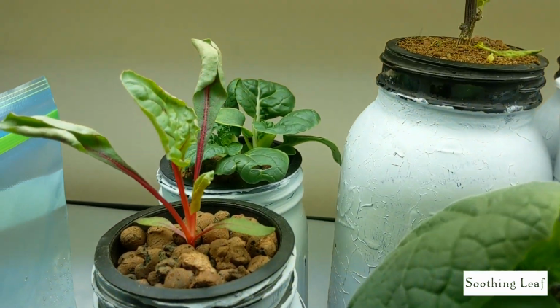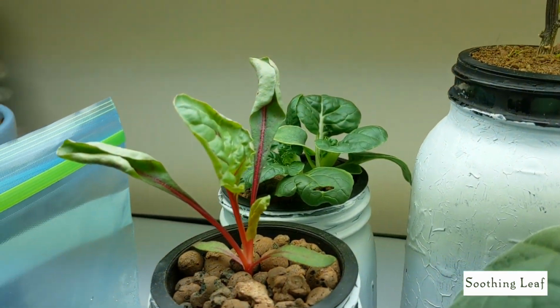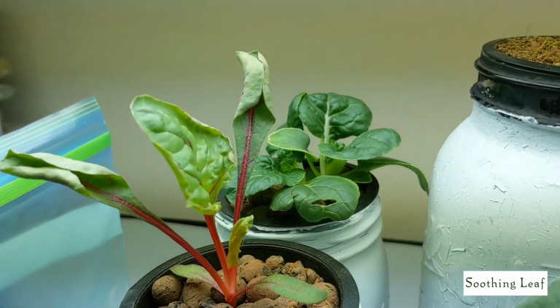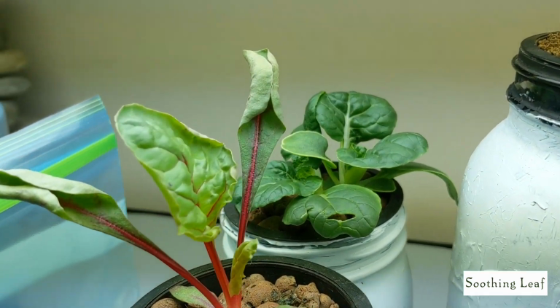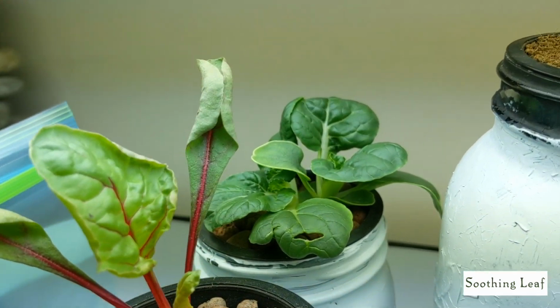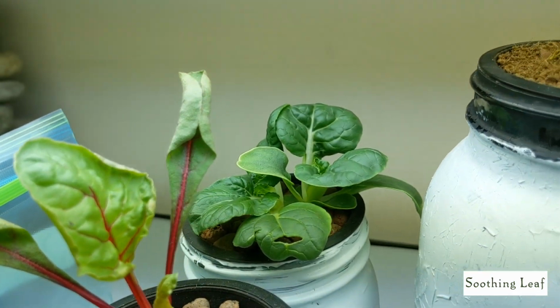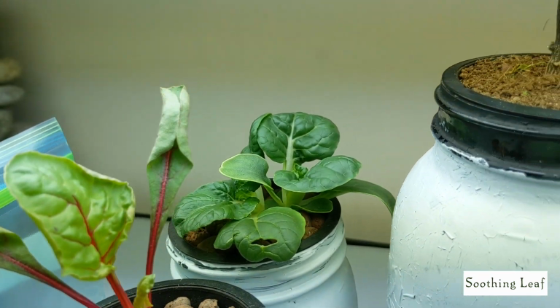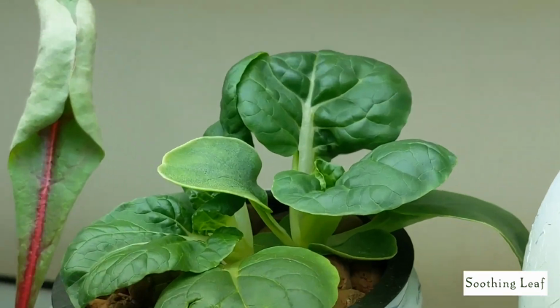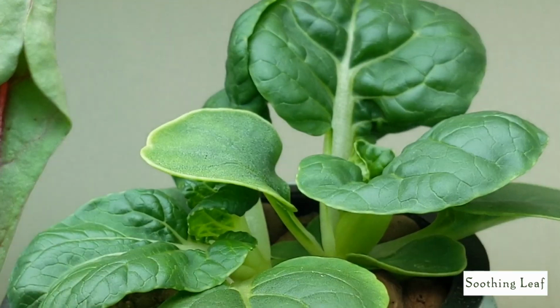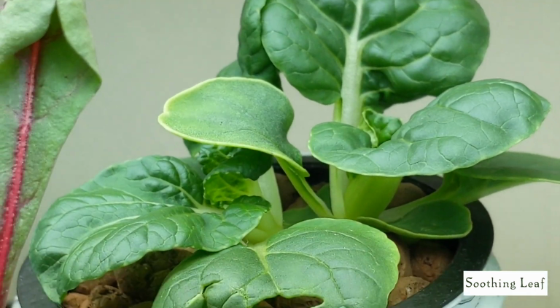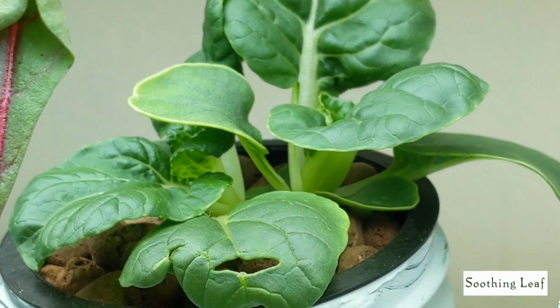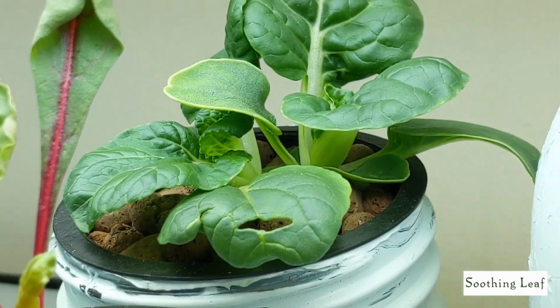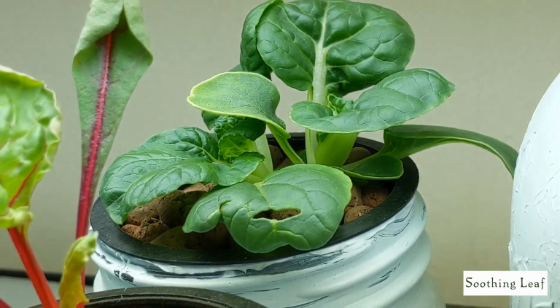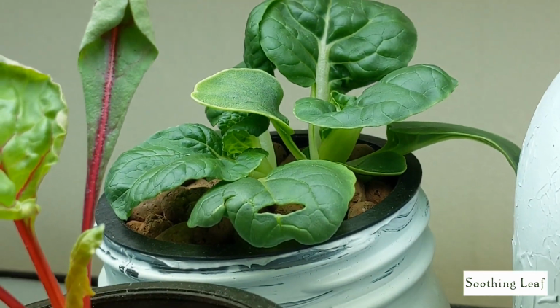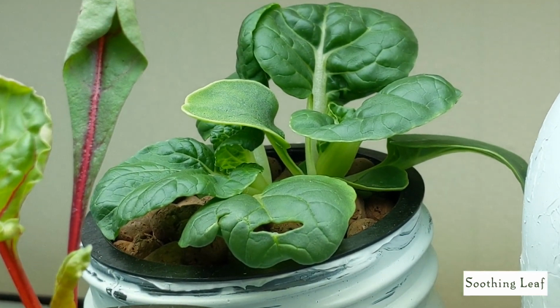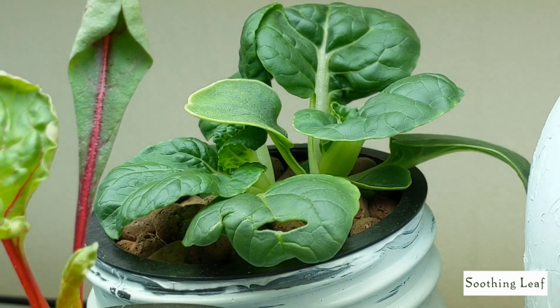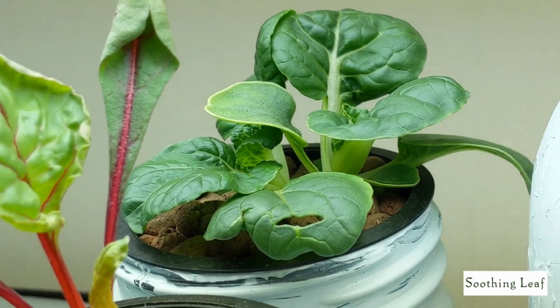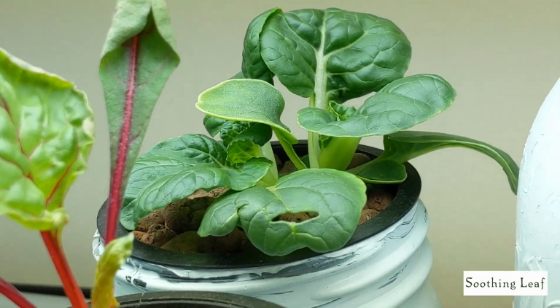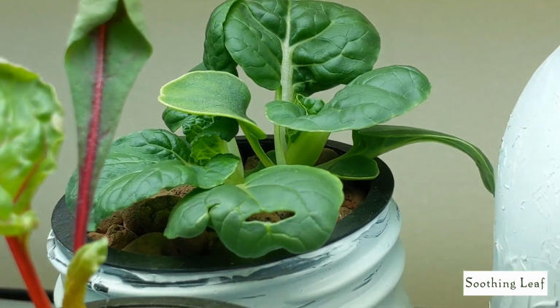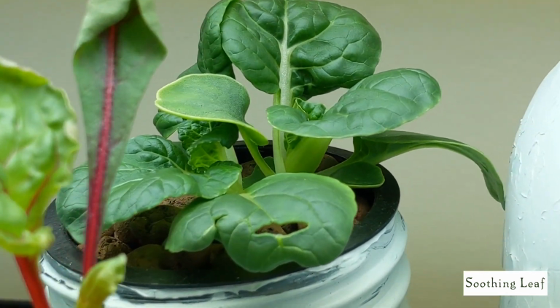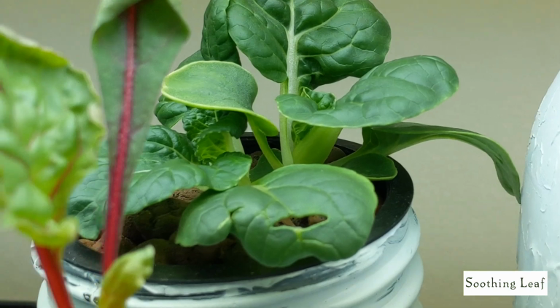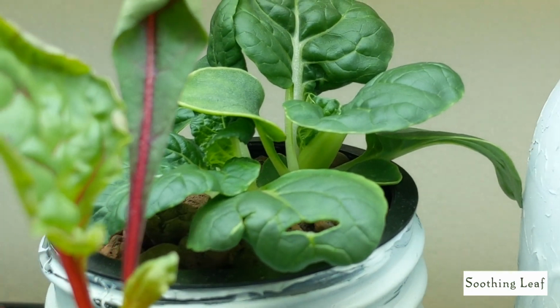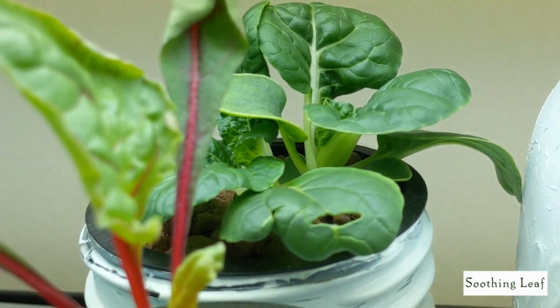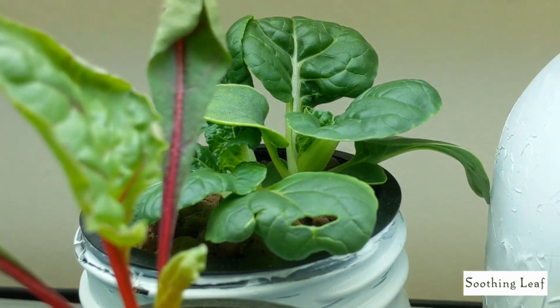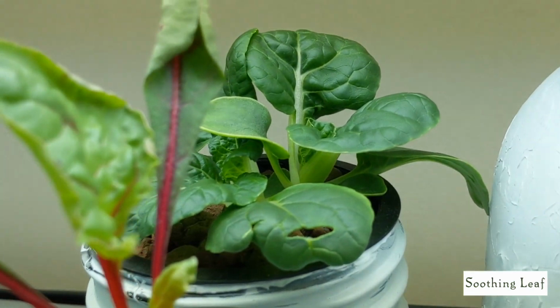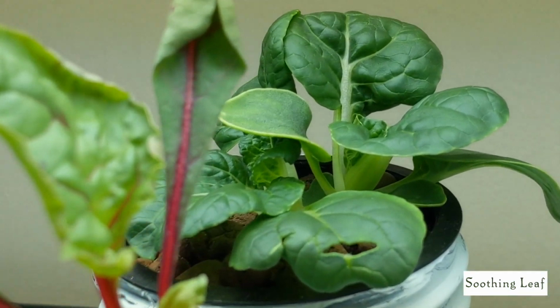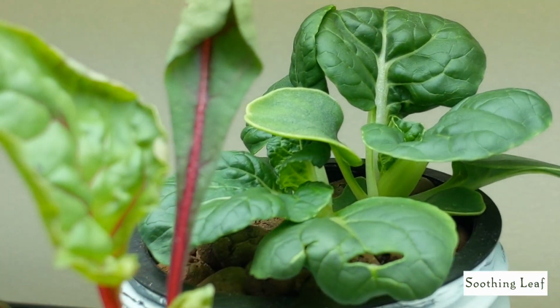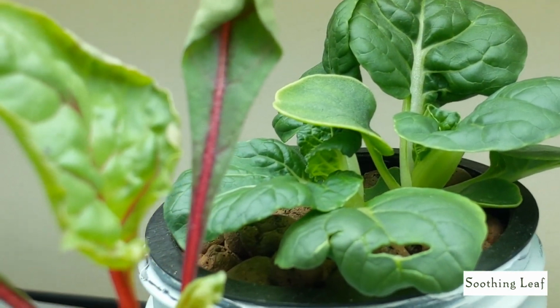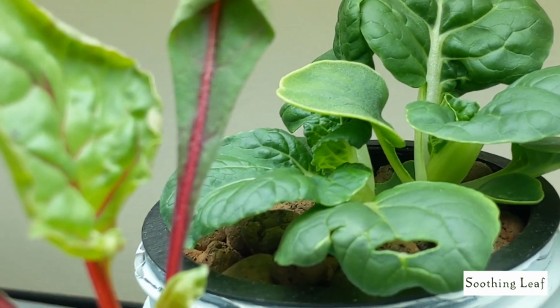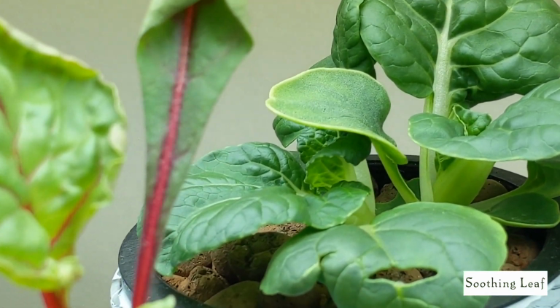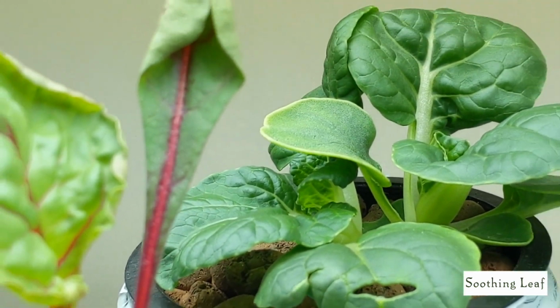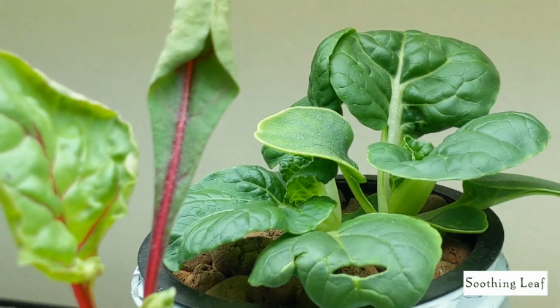Swiss chard's grown beautifully. Look at that bok choy — it looks absolutely phenomenal. It's almost getting ready to harvest soon. It's about an inch, inch and a half tall right now. I want it to grow maybe one or two more leaves, and then I'll probably harvest it. I'll show you guys that later.